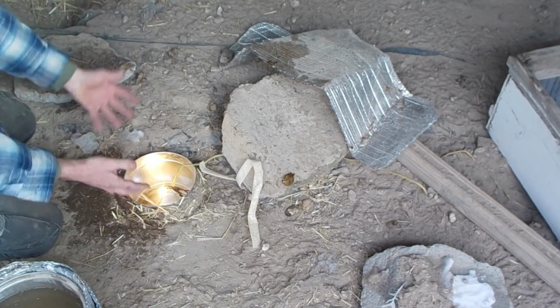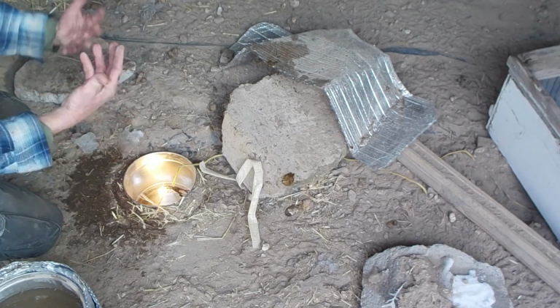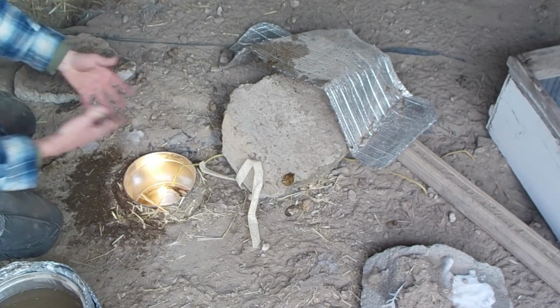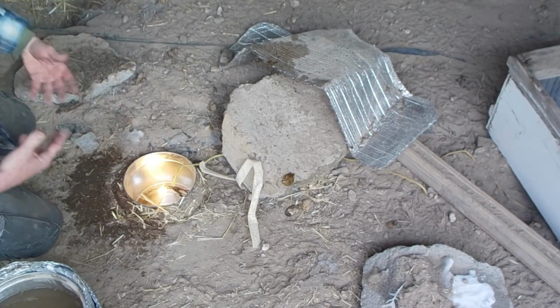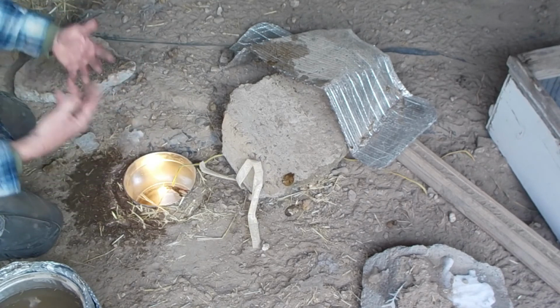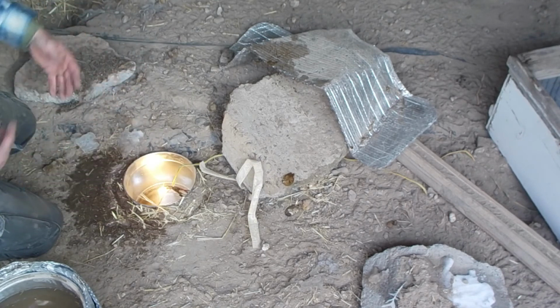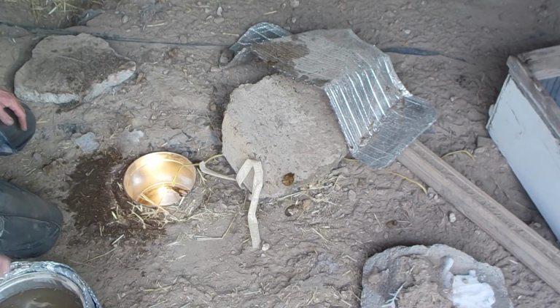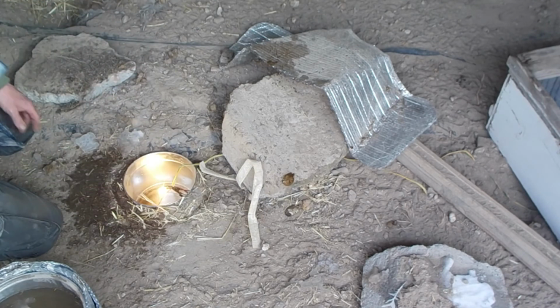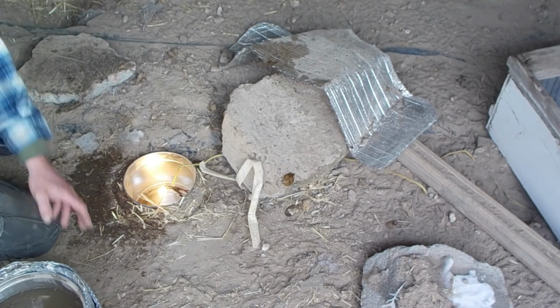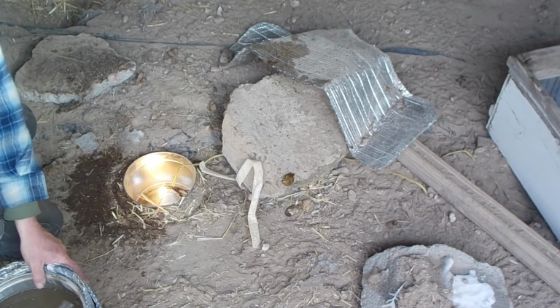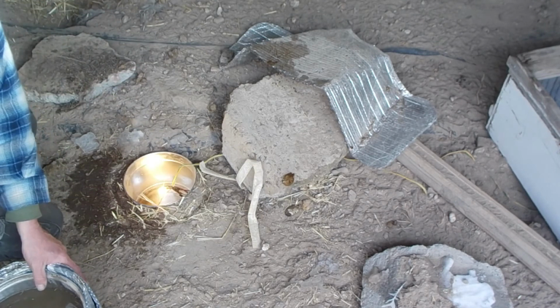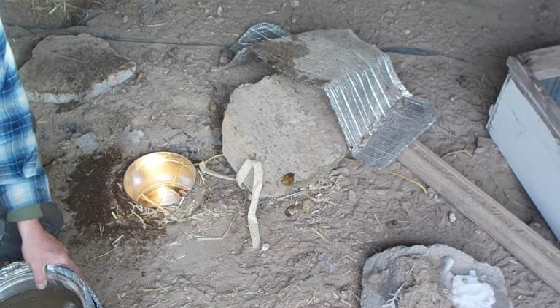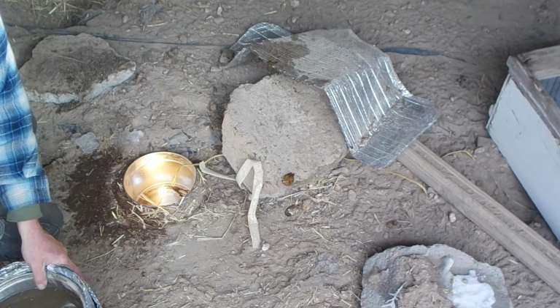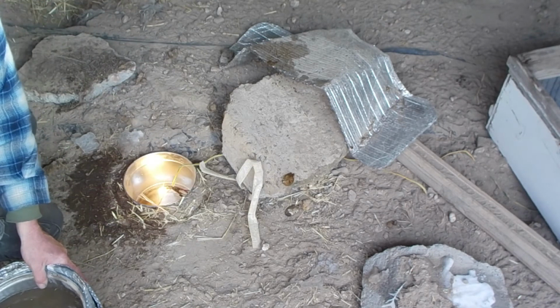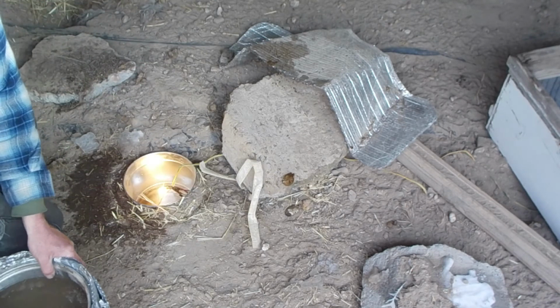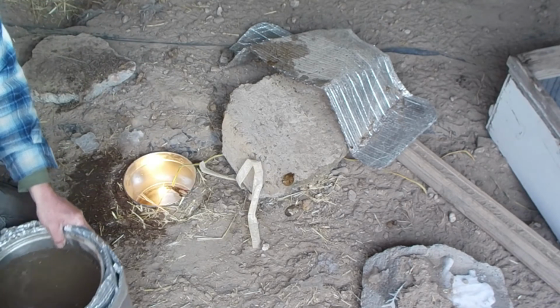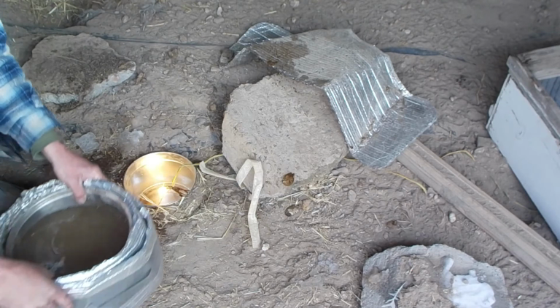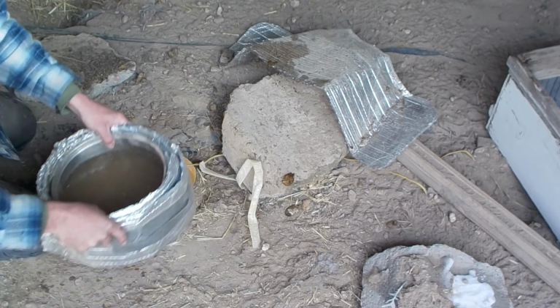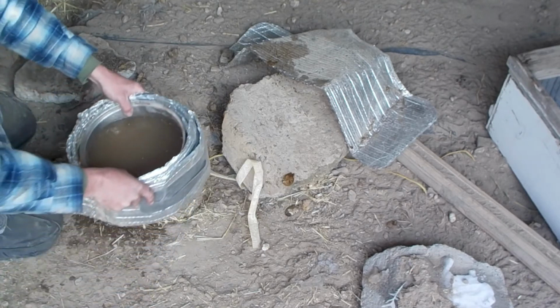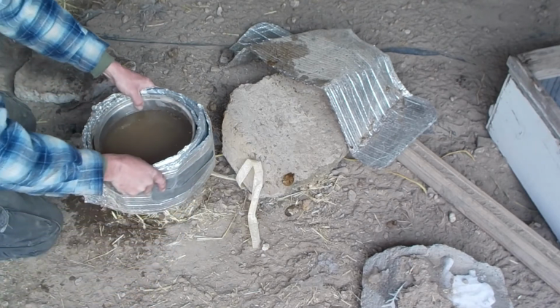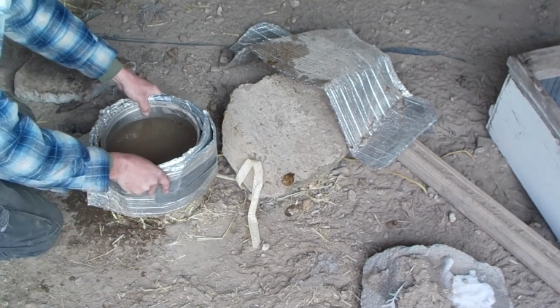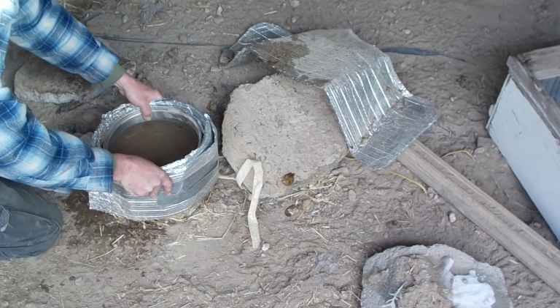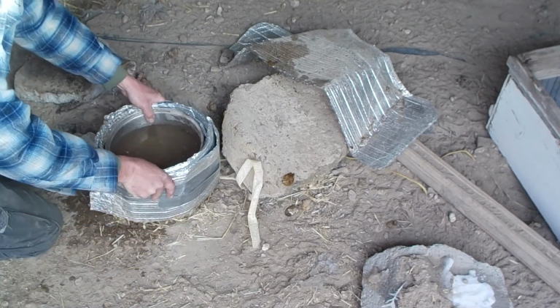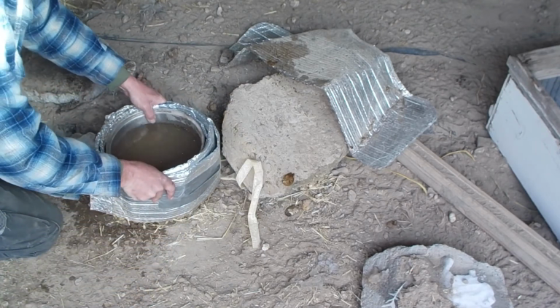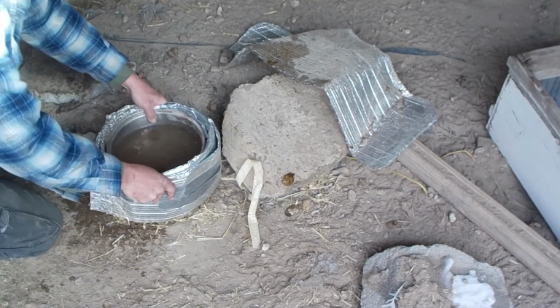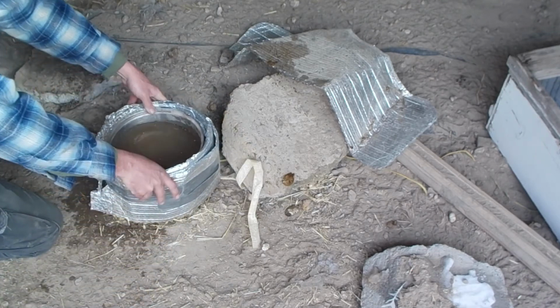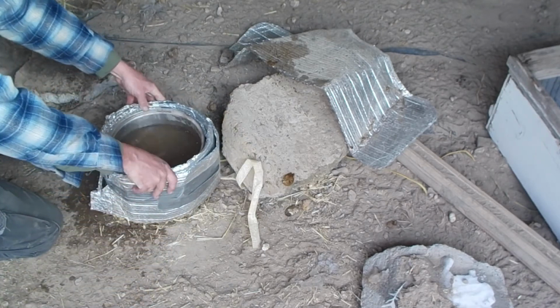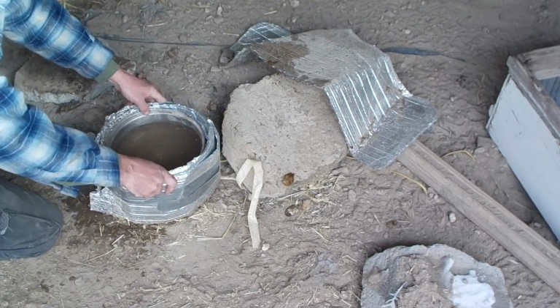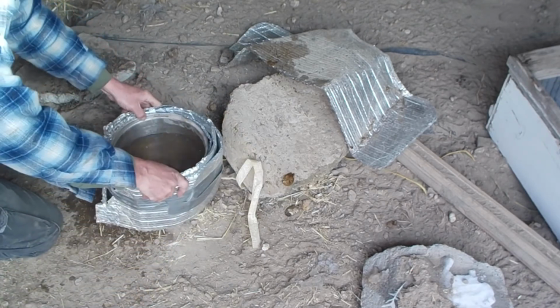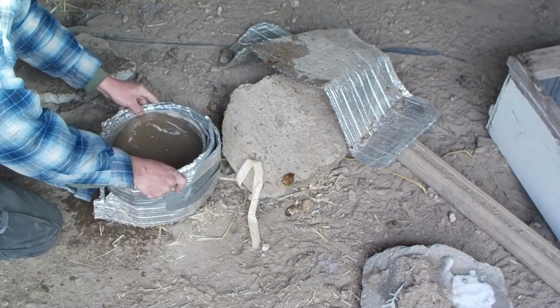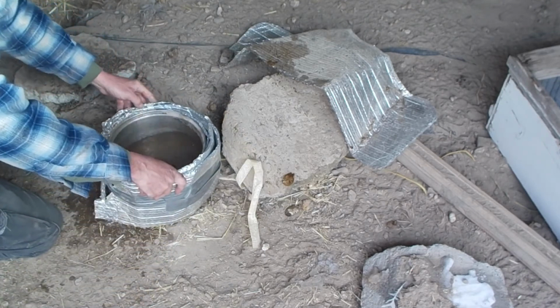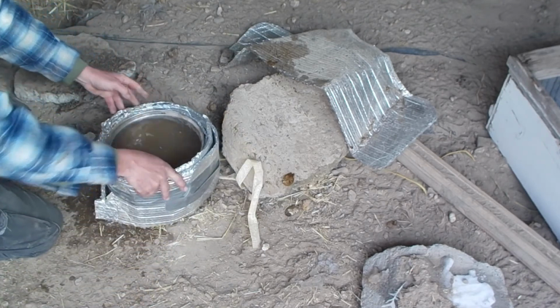It probably didn't hurt that the can is silvery, to reflect the heat and light upward. It worked amazingly well. I wish I could build something a little prettier.